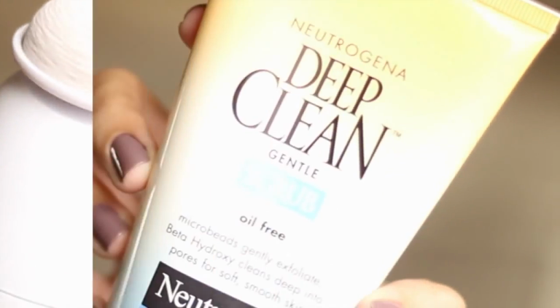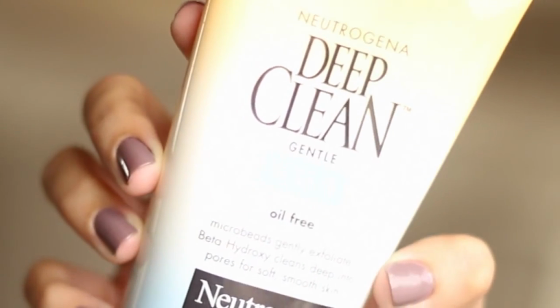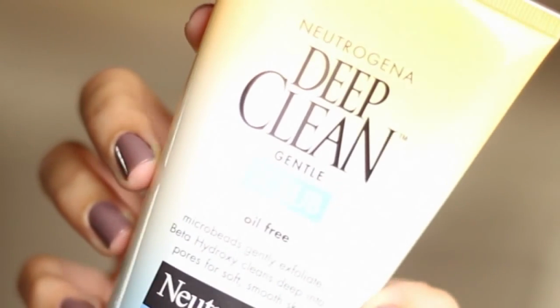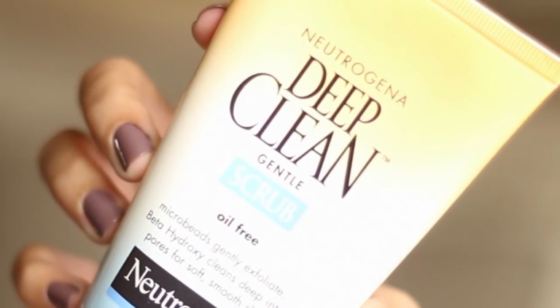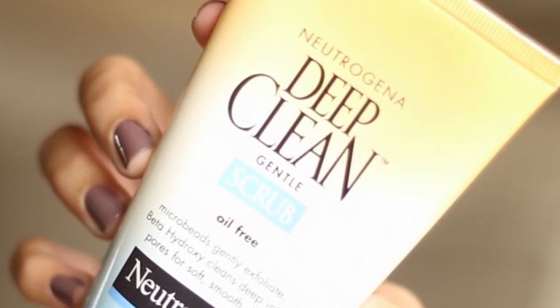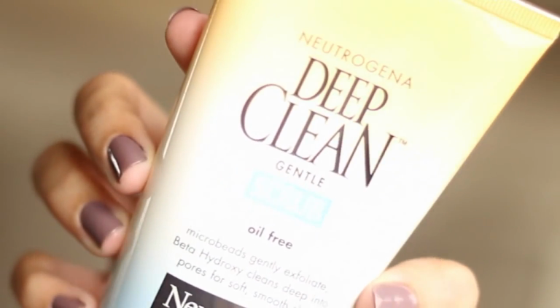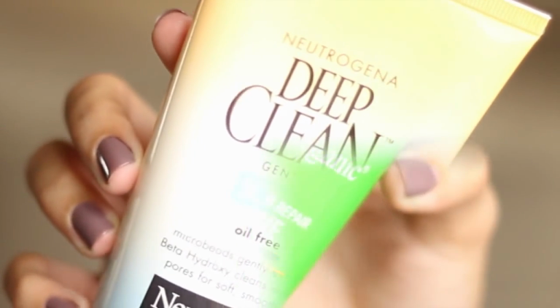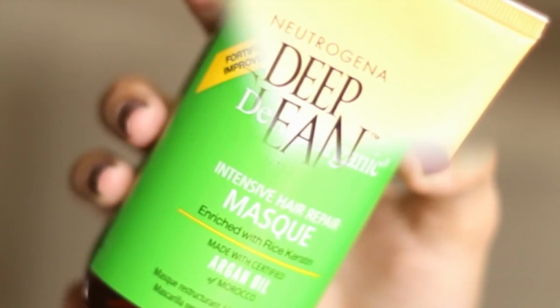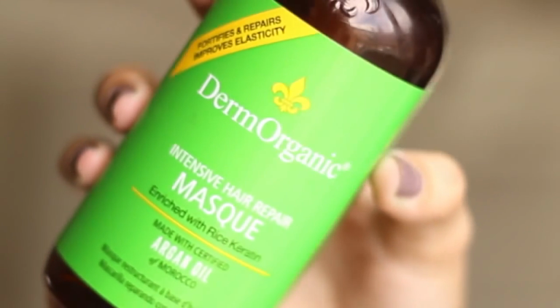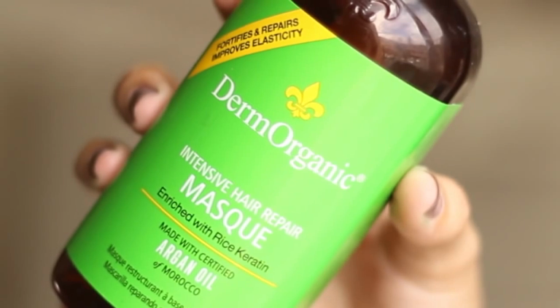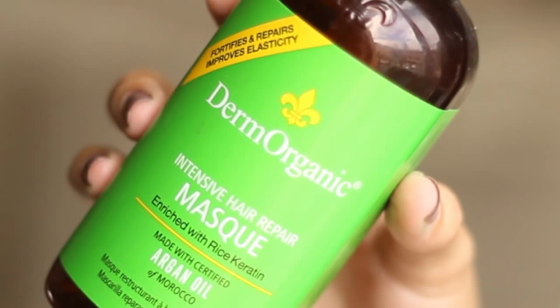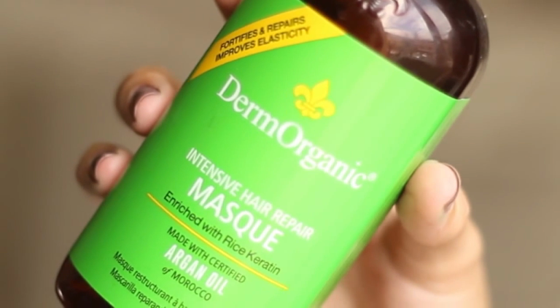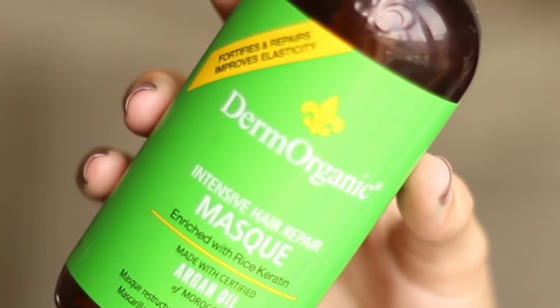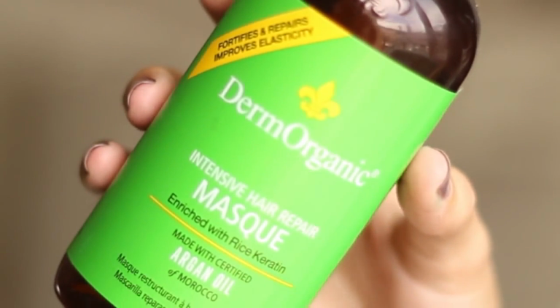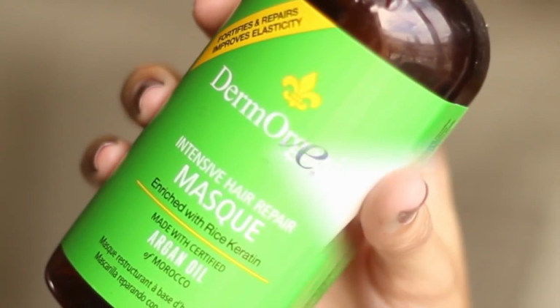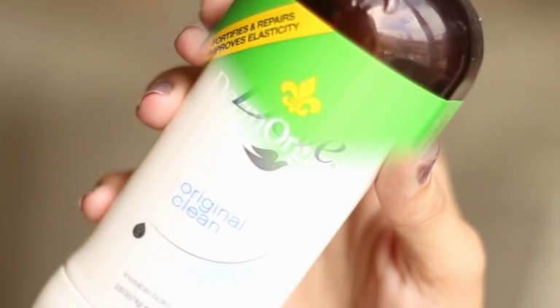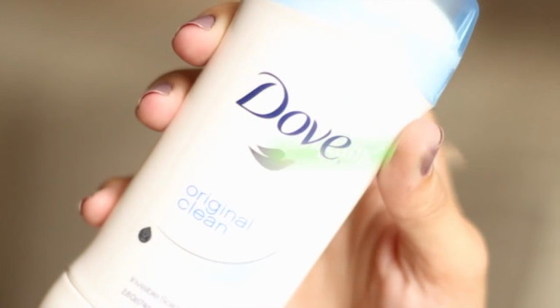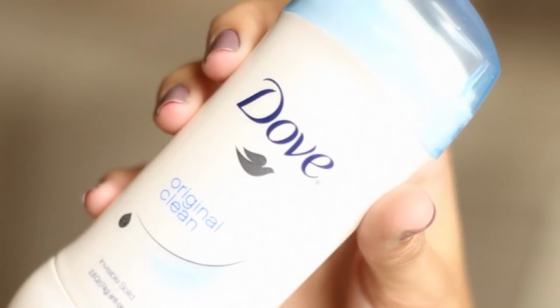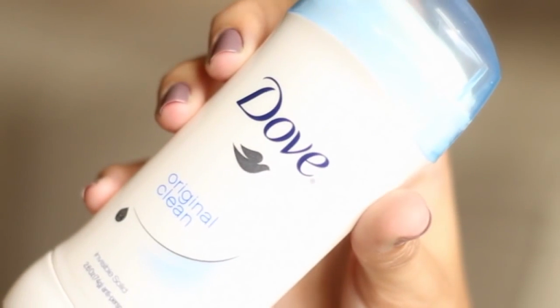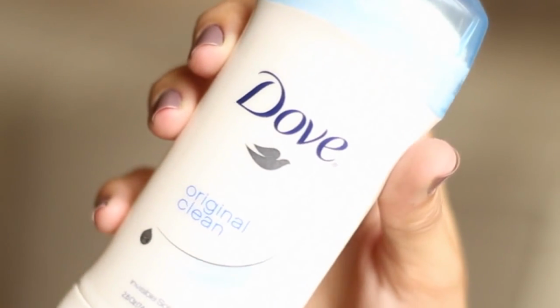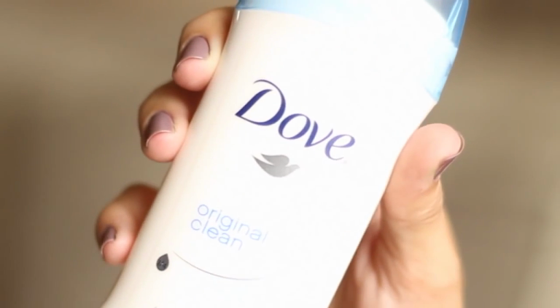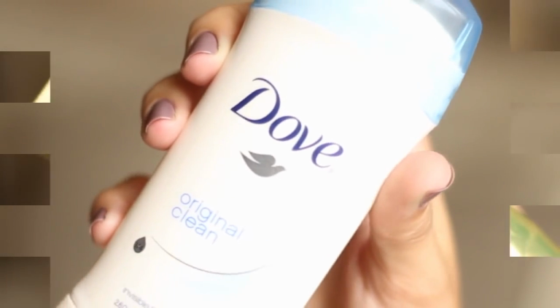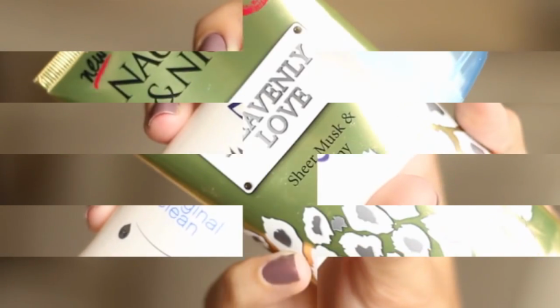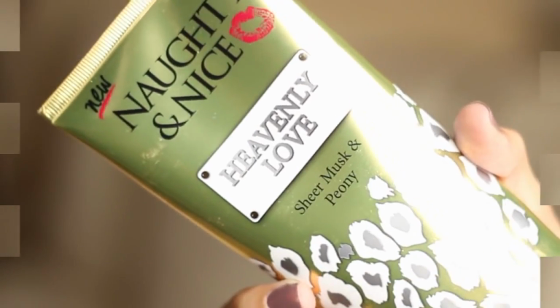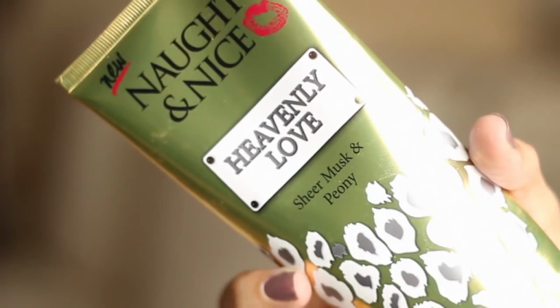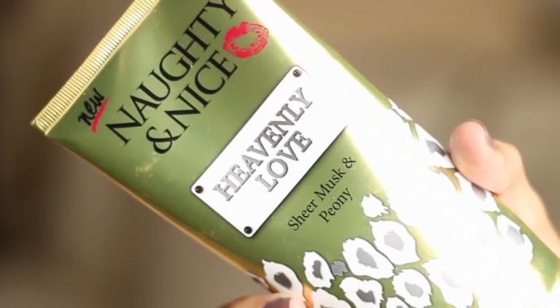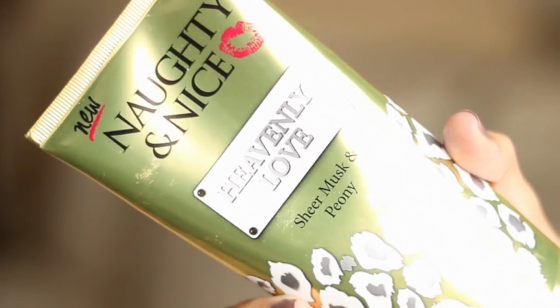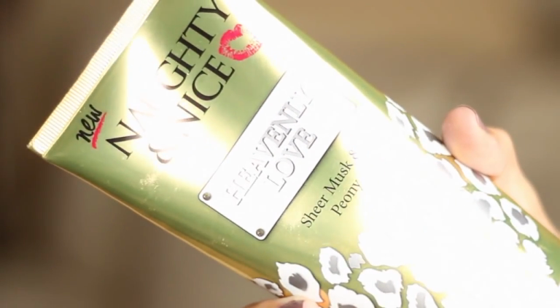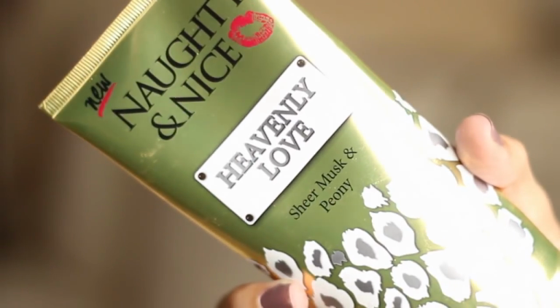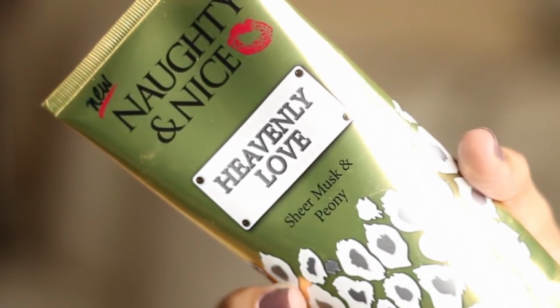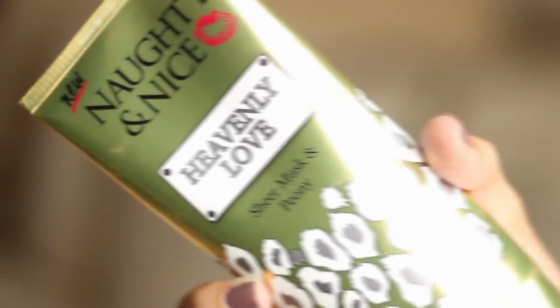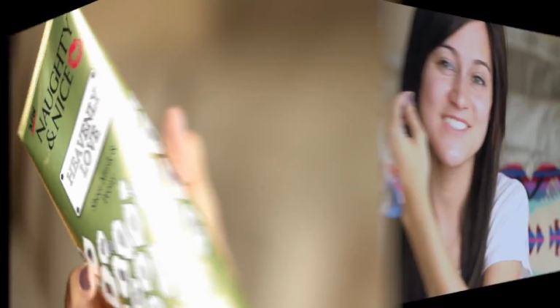So the next thing I use is my deep clean. And then I use my mask for my hair. After I get out of the shower, I have my deodorant for sensitive skin and then my body lotion that I got from Walmart.